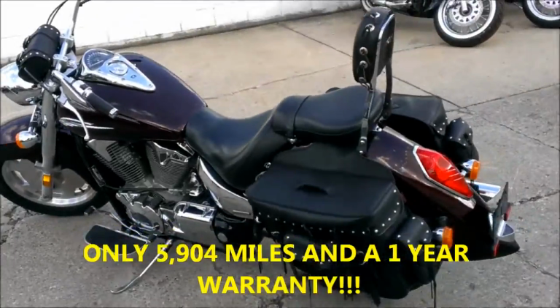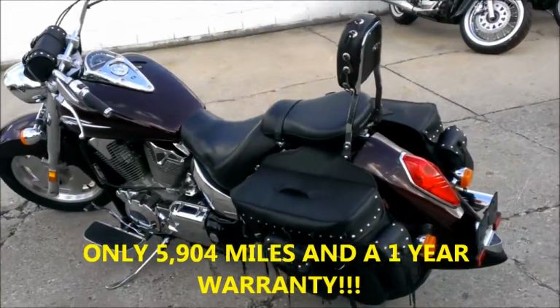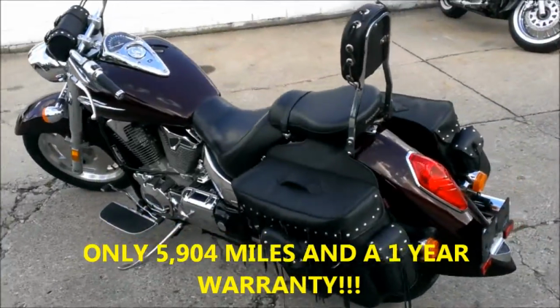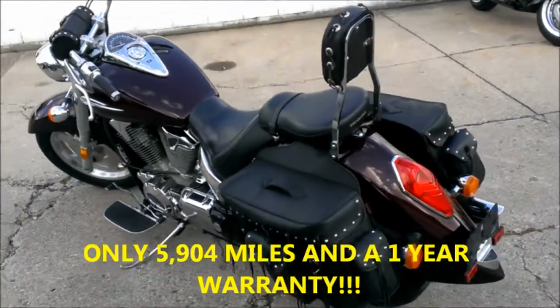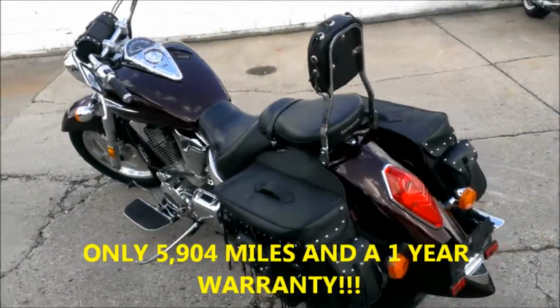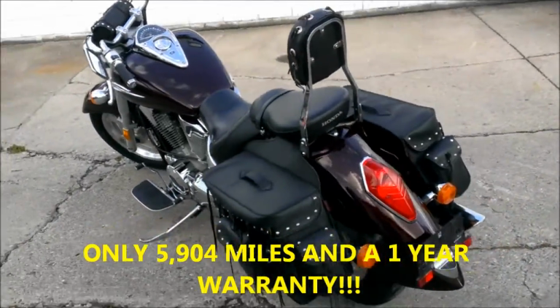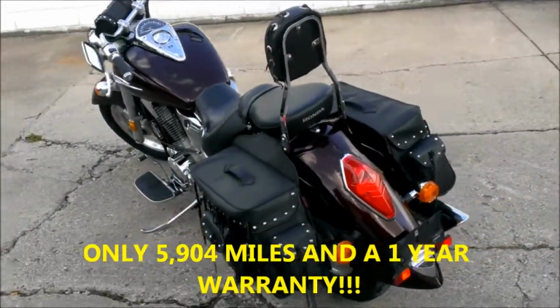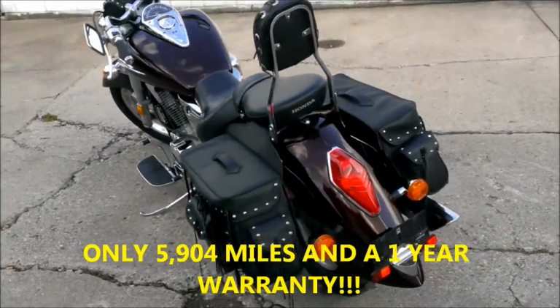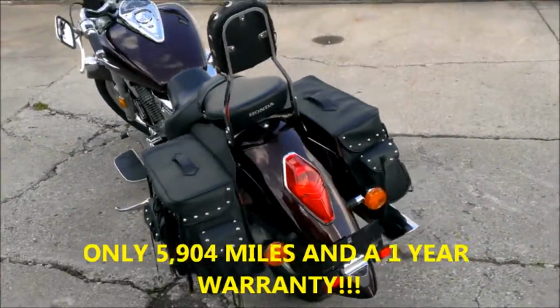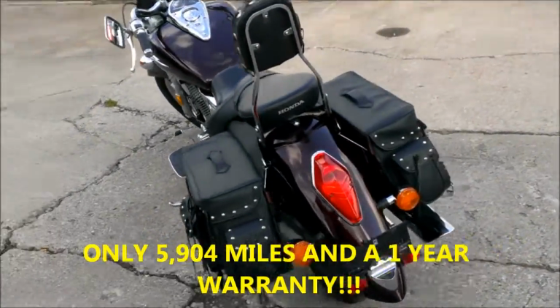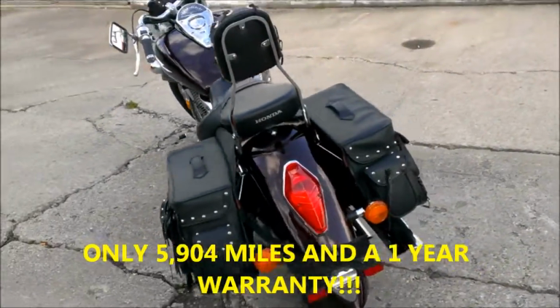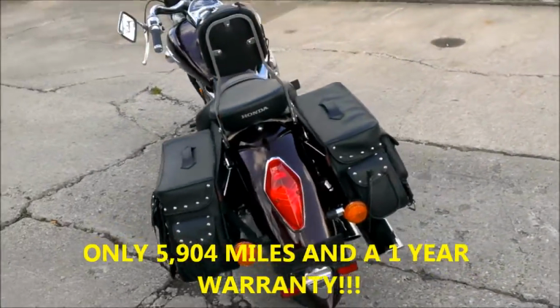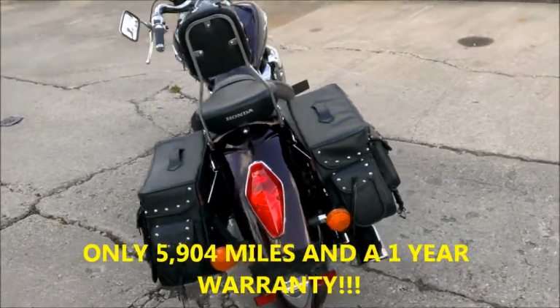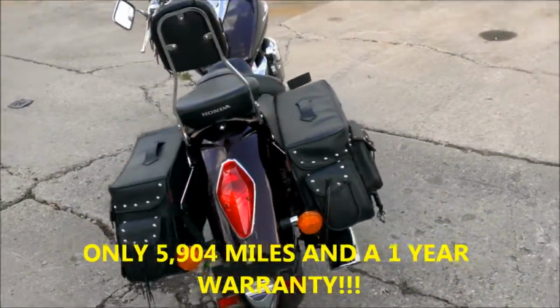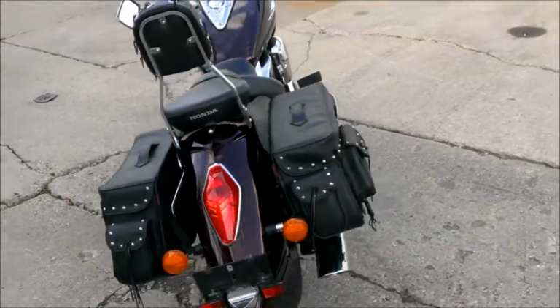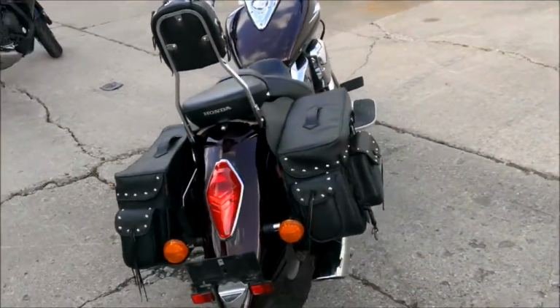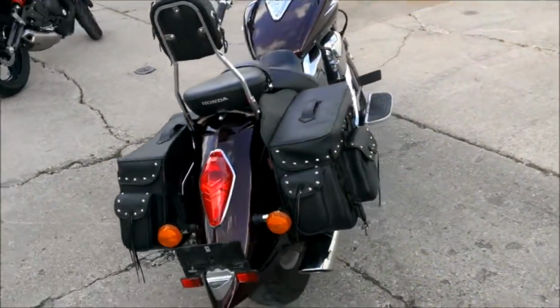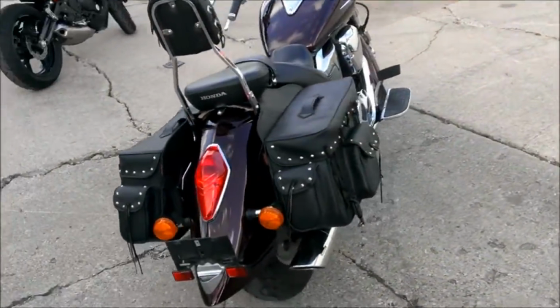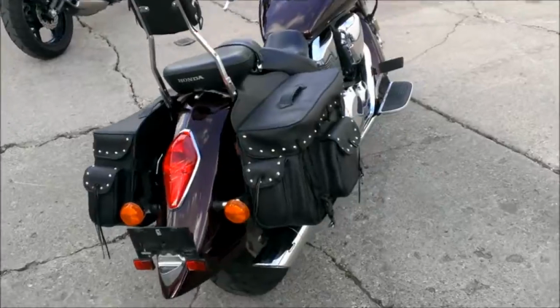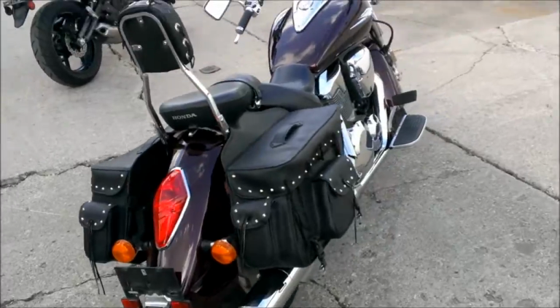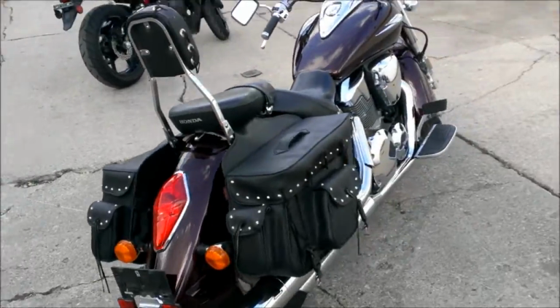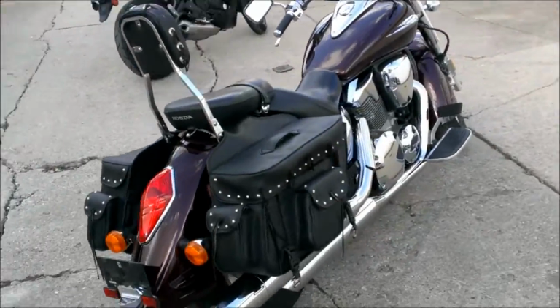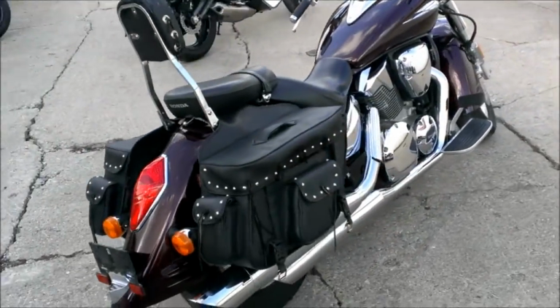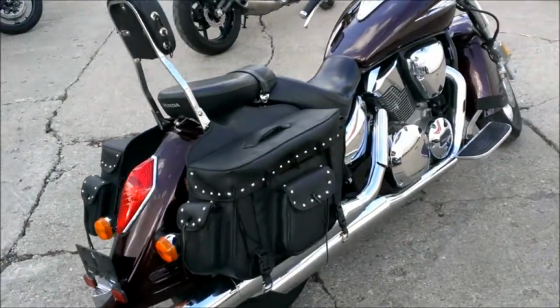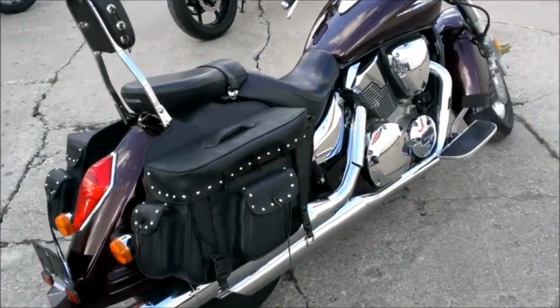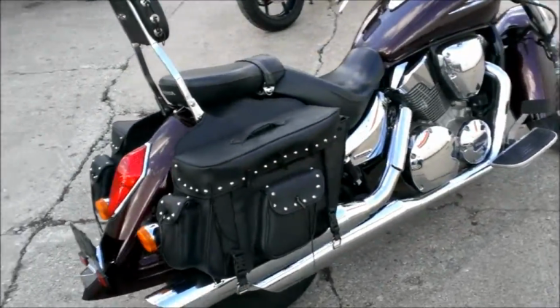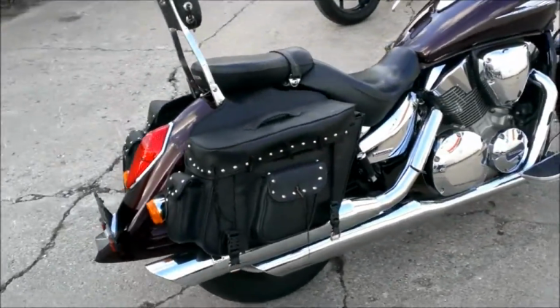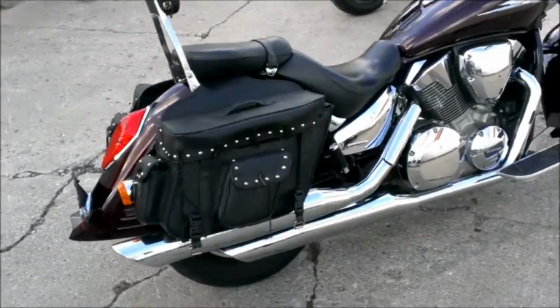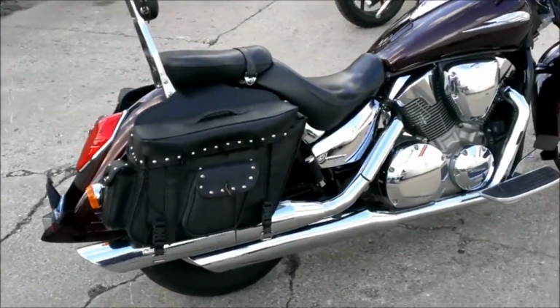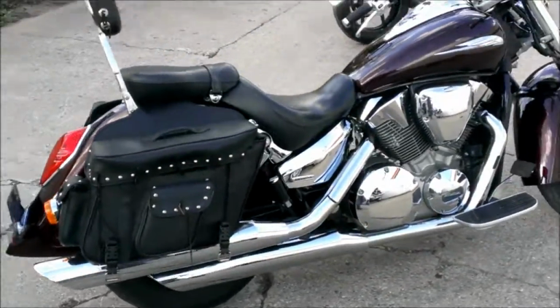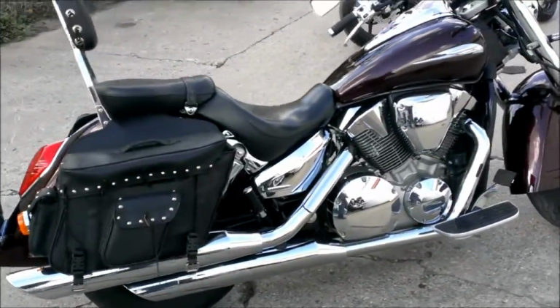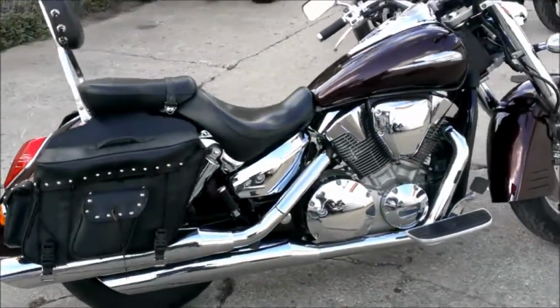Just serviced at a Honda dealership, inspected, all fluids changed, certified and includes a 1 year warranty. Why buy new? Save thousands — only $59.99.